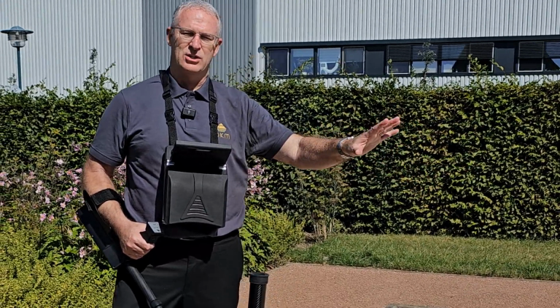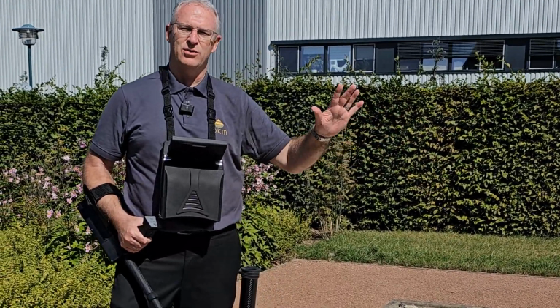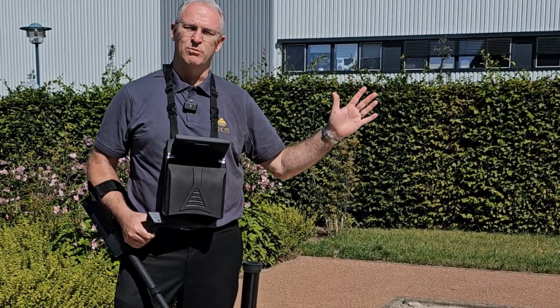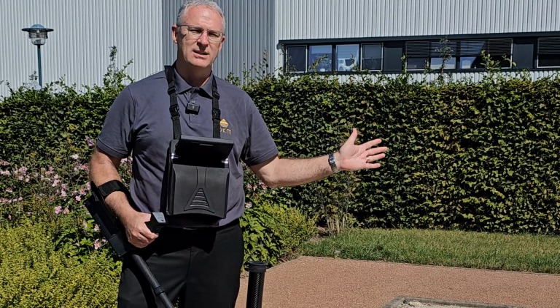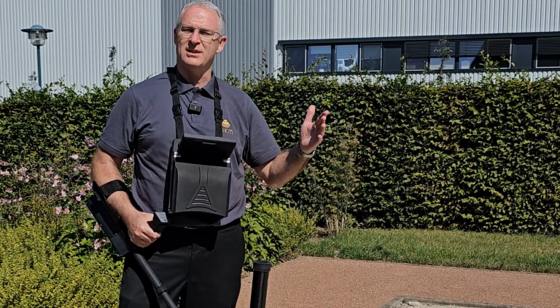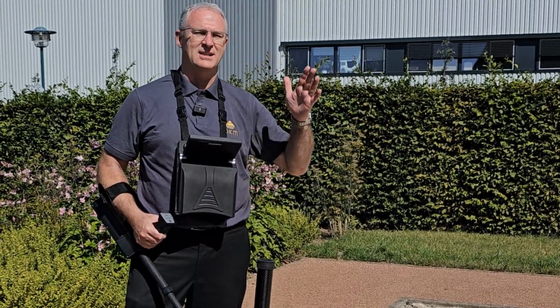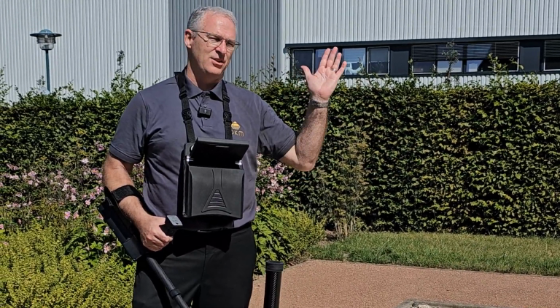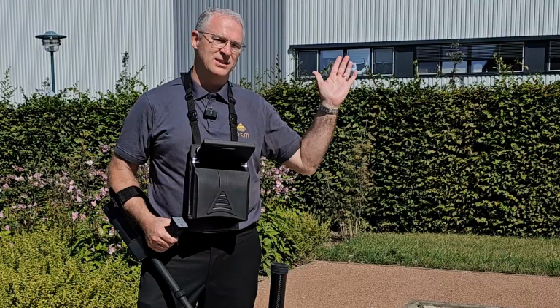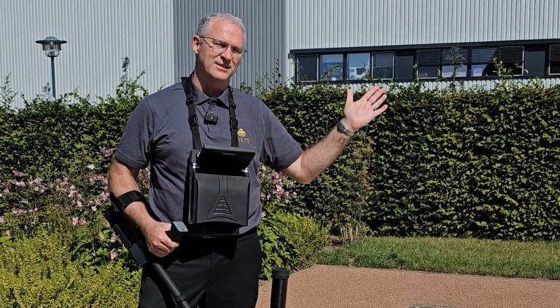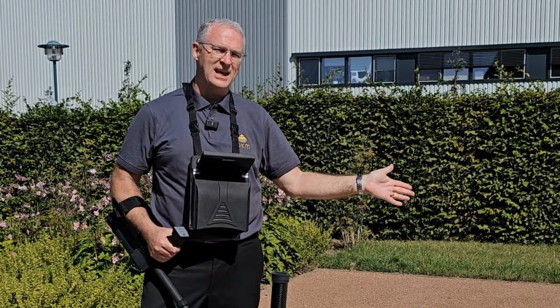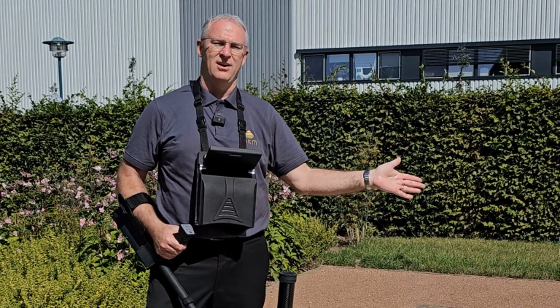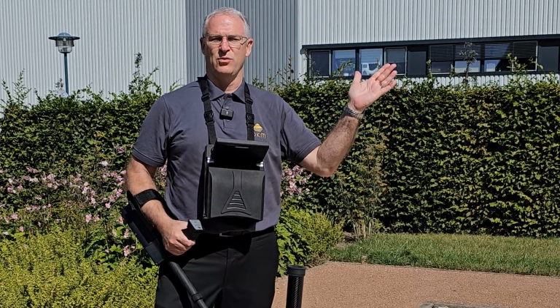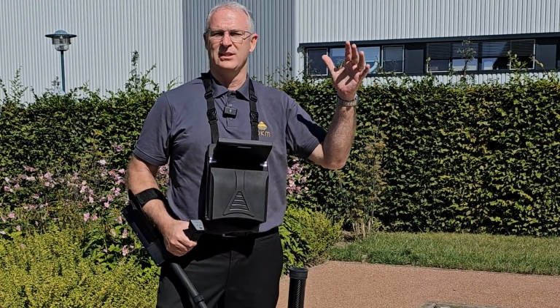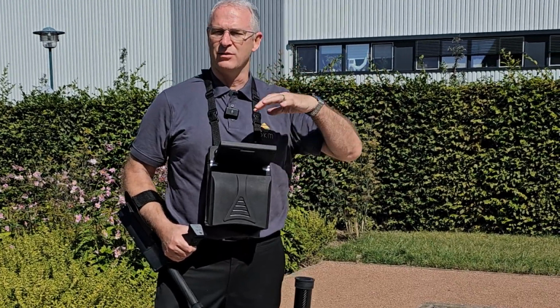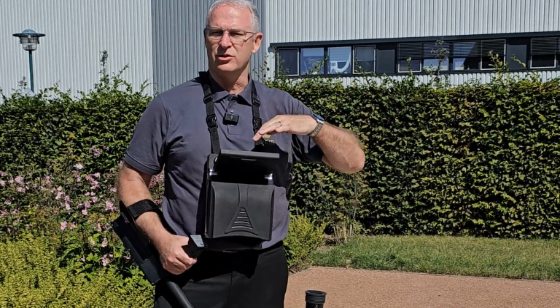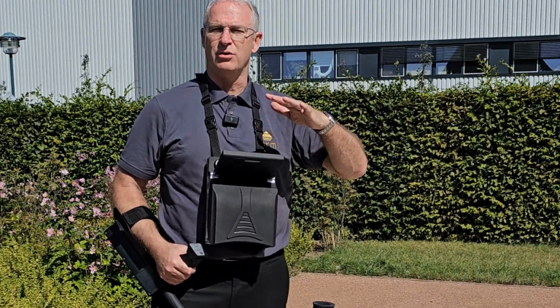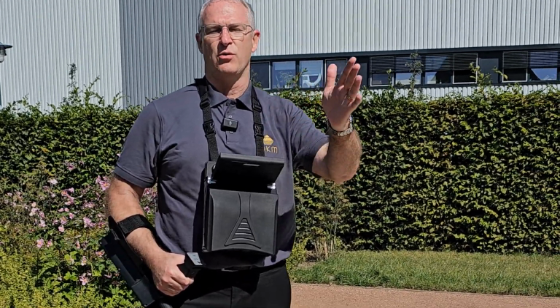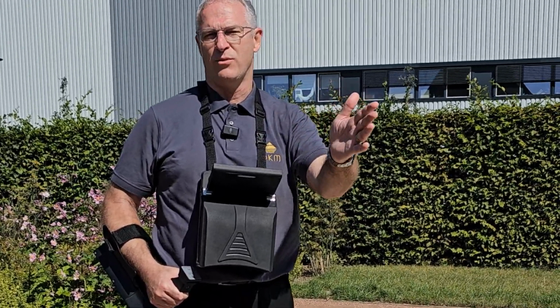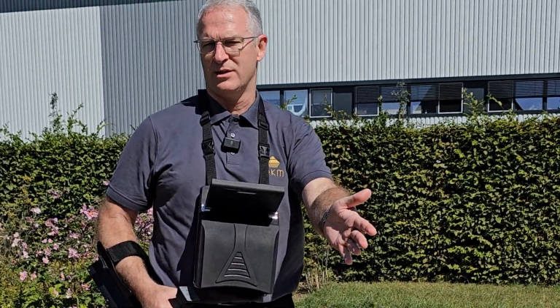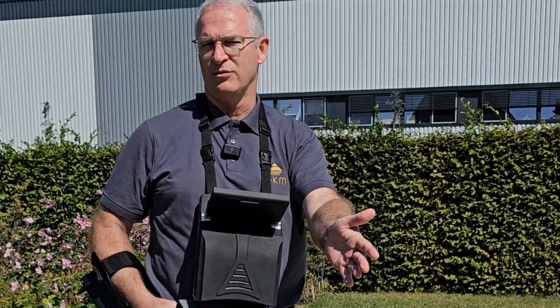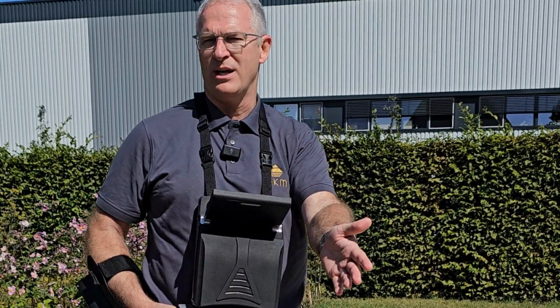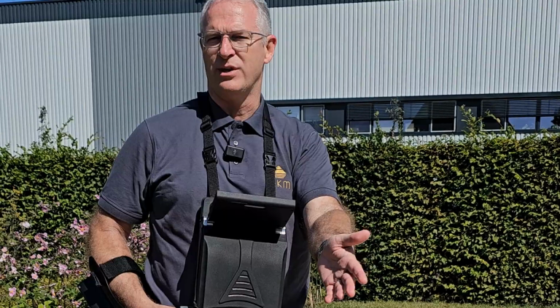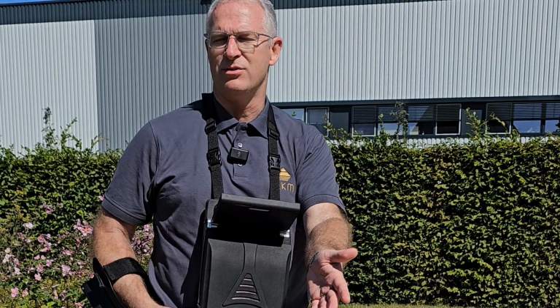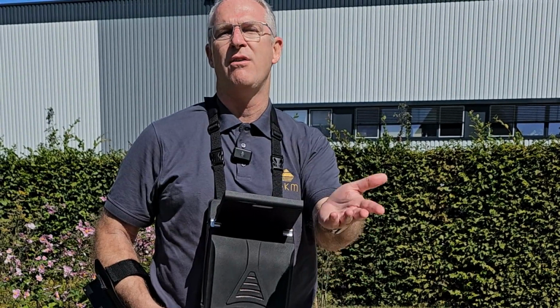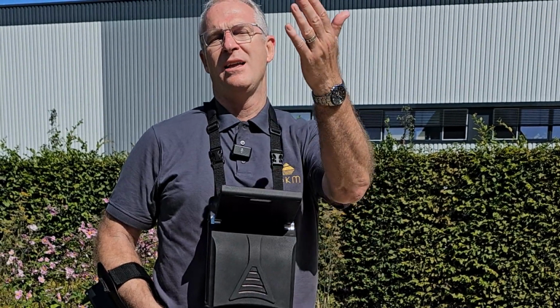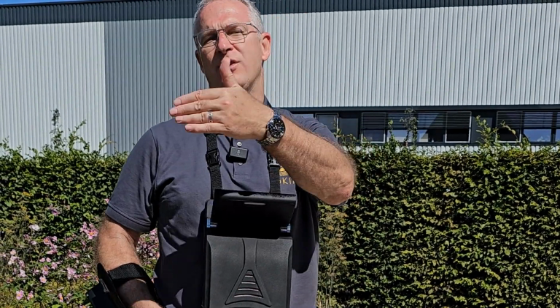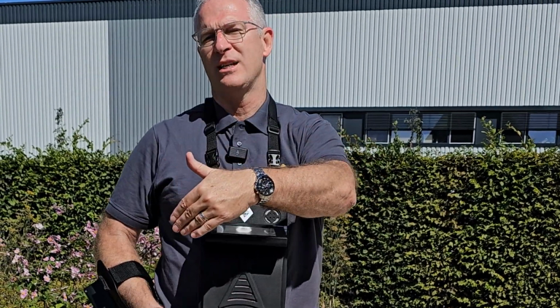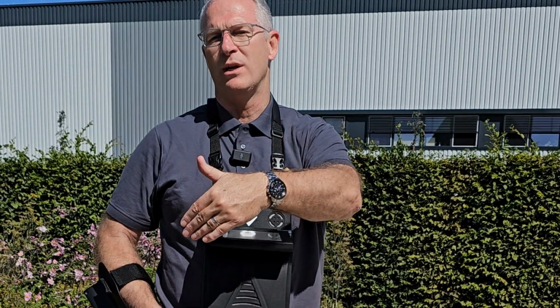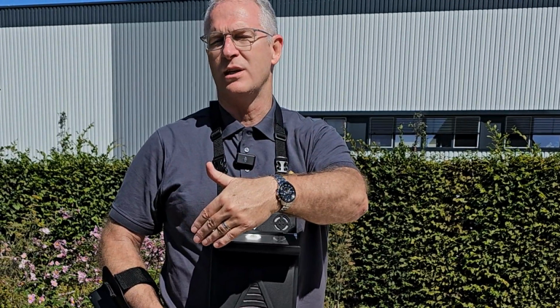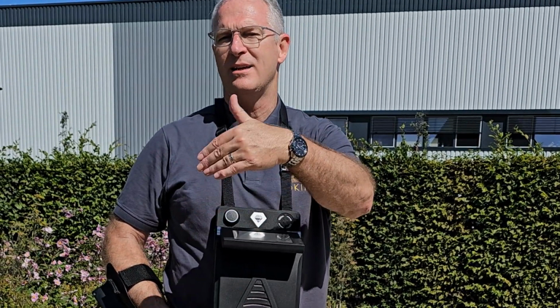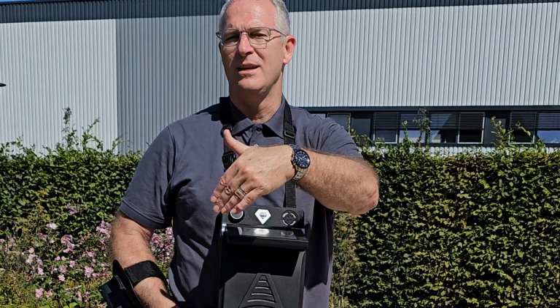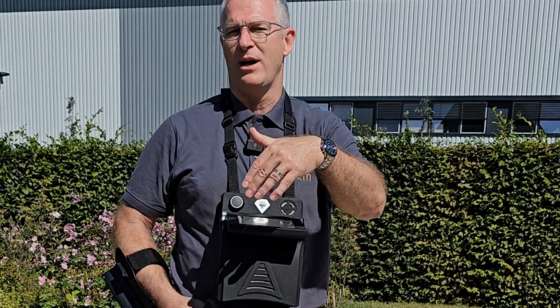So the complete process — you're going to see the scan, you're going to see the results on the controller, you're going to see what it looks like in Visualizer 3D Studio, and then you're going to see what it looks like in the ground.